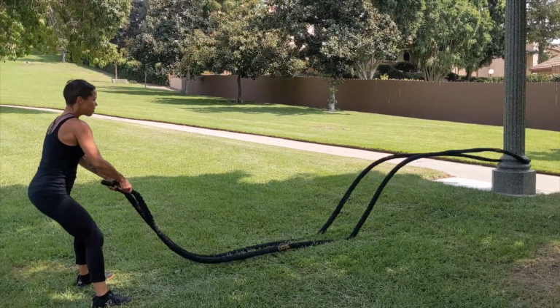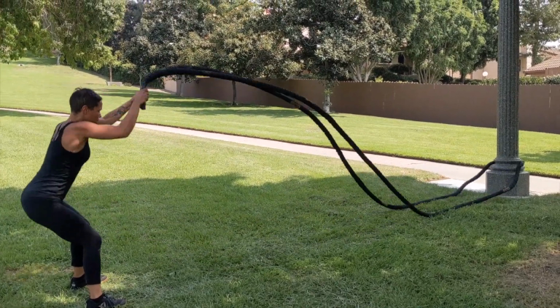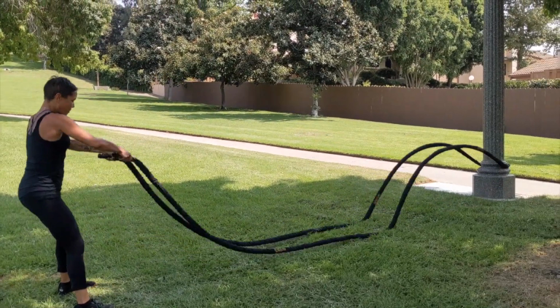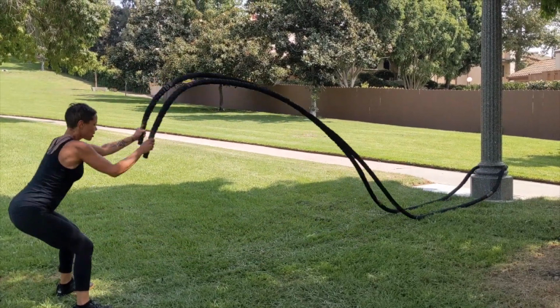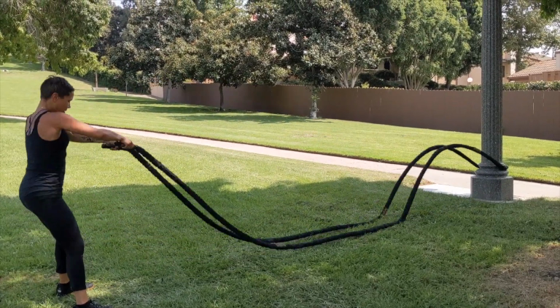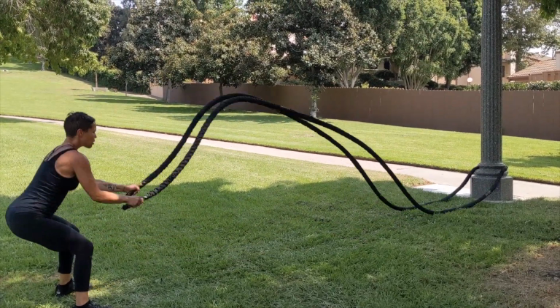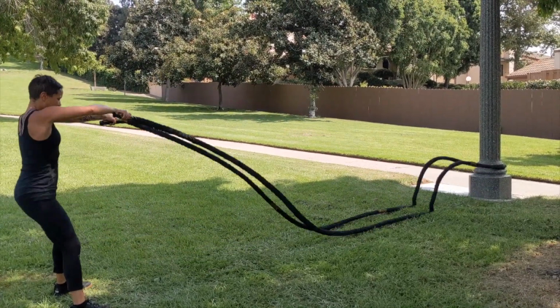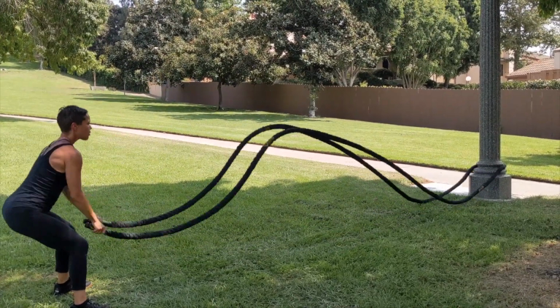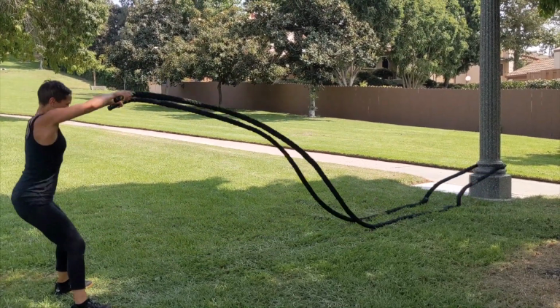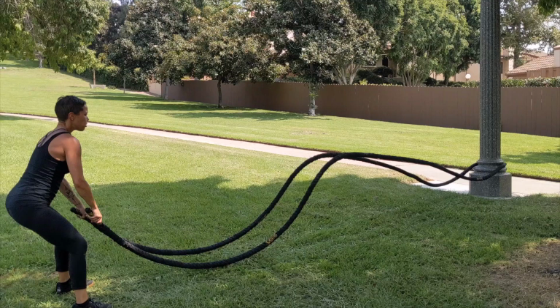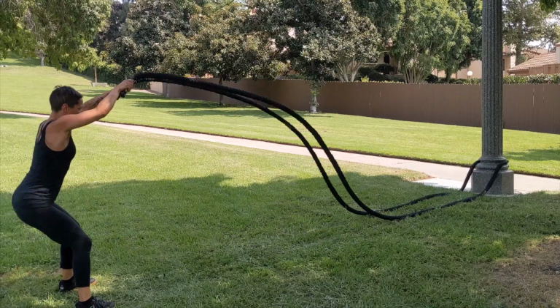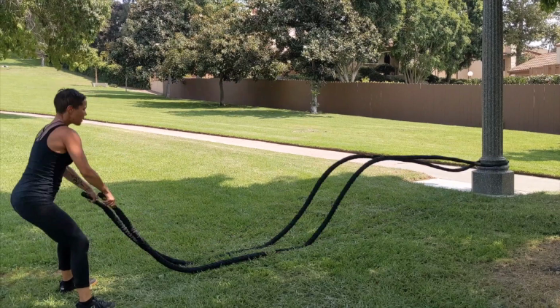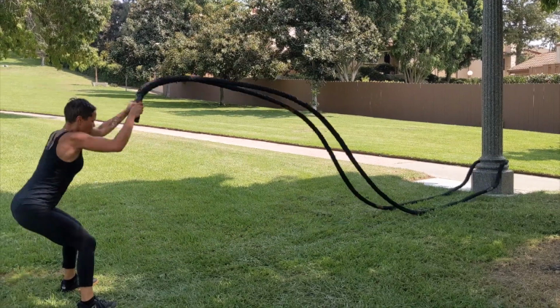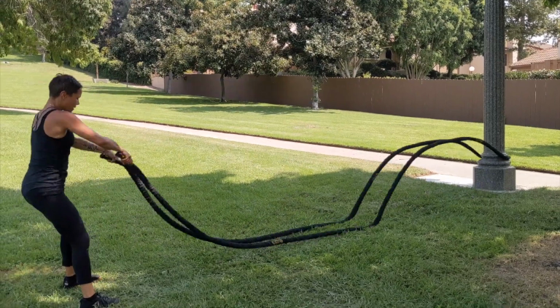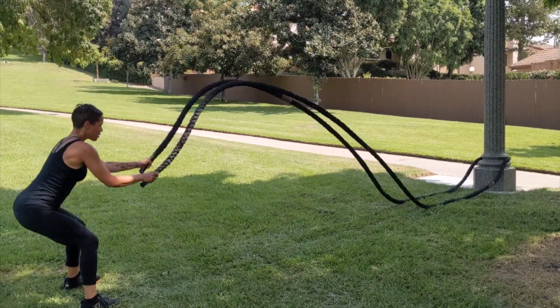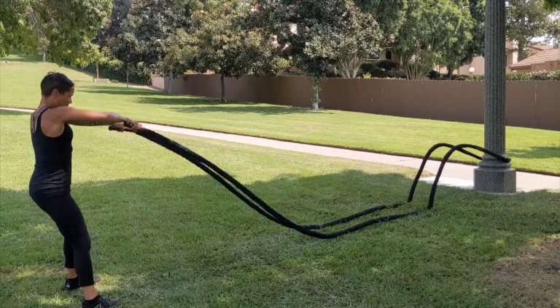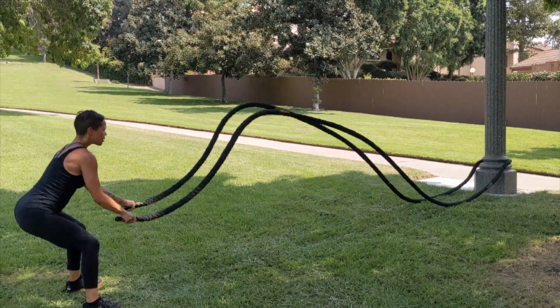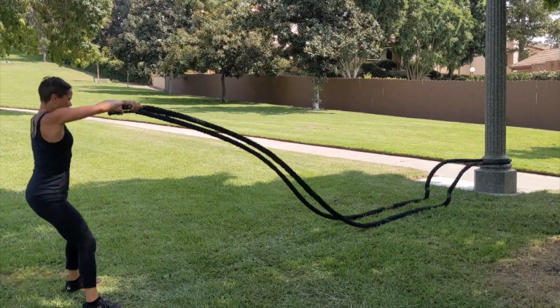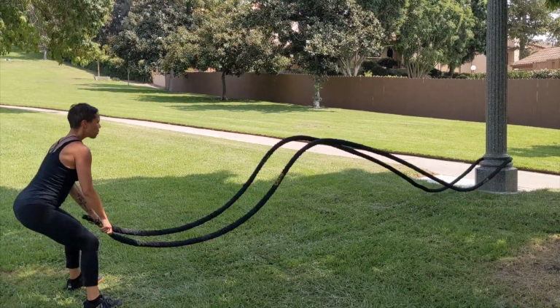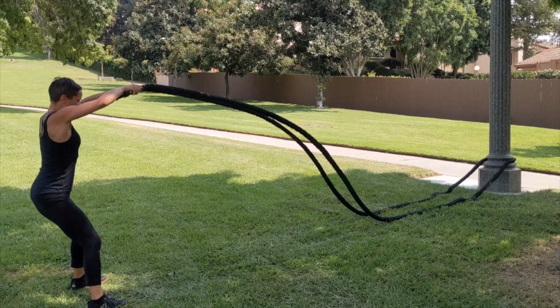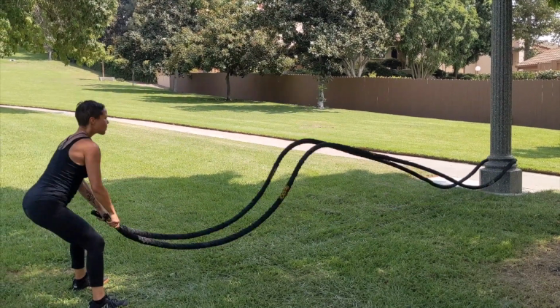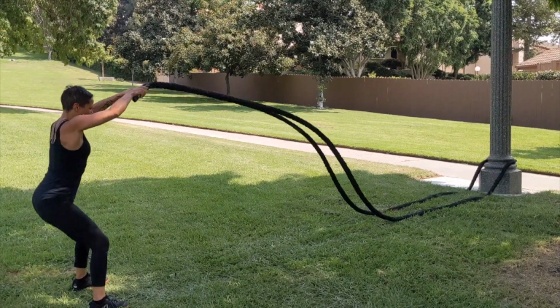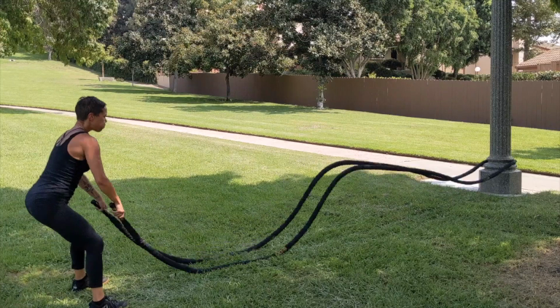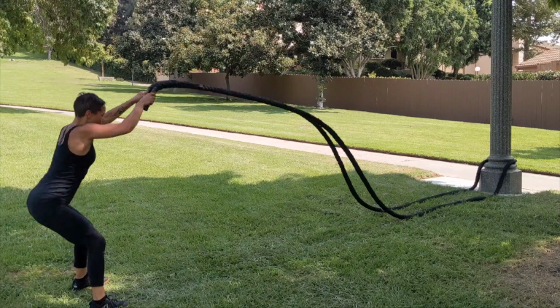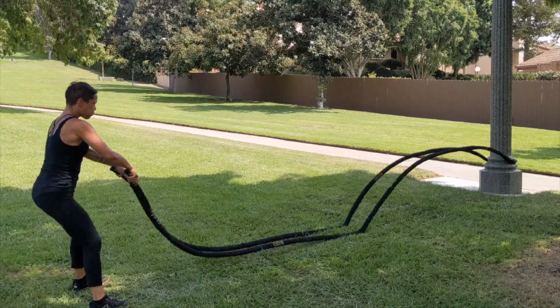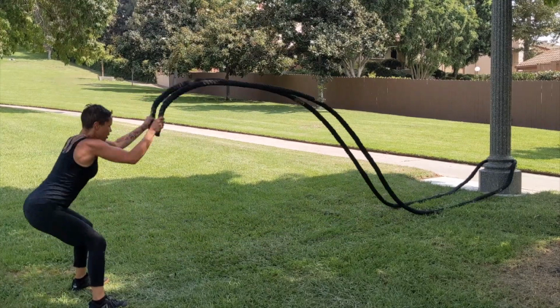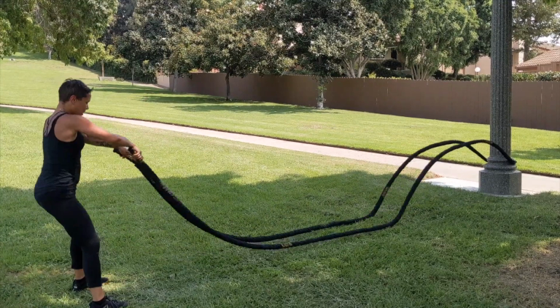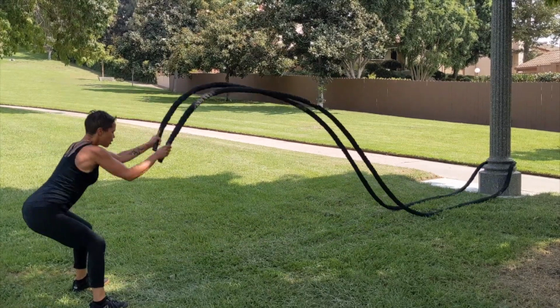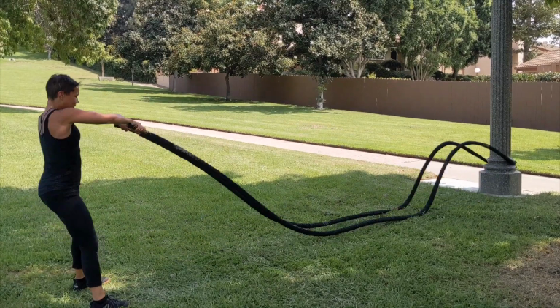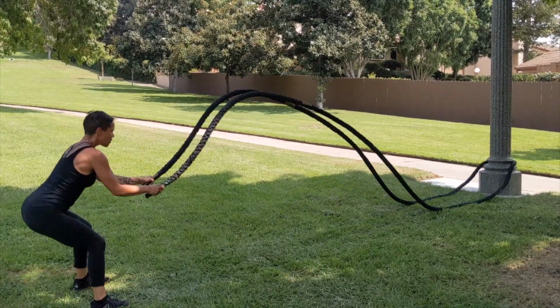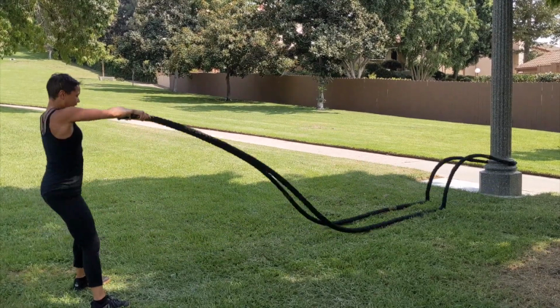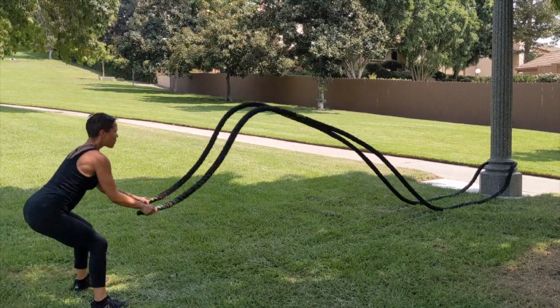You can change the frequency of the rope slam by raising the arms up even higher and slamming down more forcefully, or you can do smaller waves which will create a different aspect of the exercise. Try to go for 30 seconds or longer and repeat.